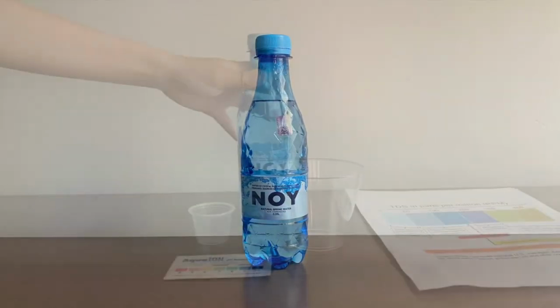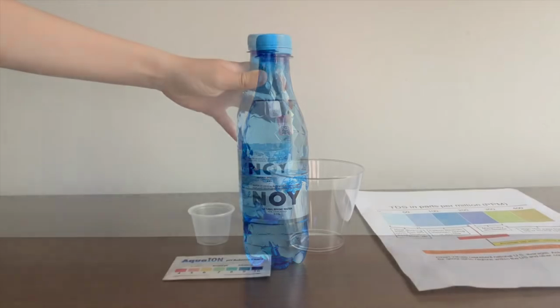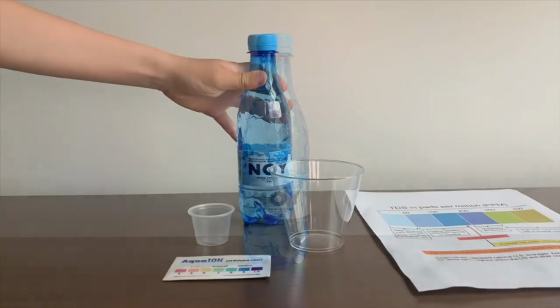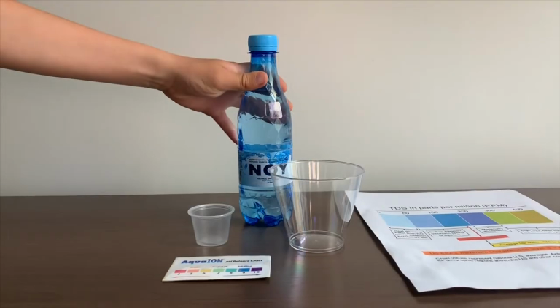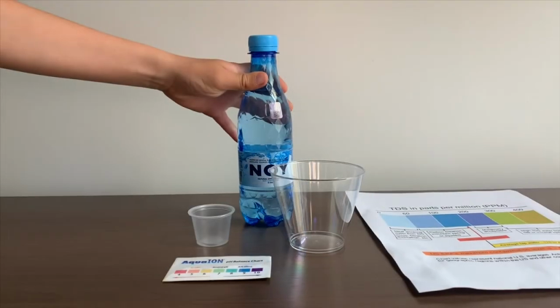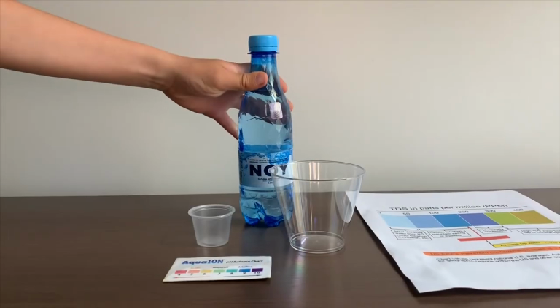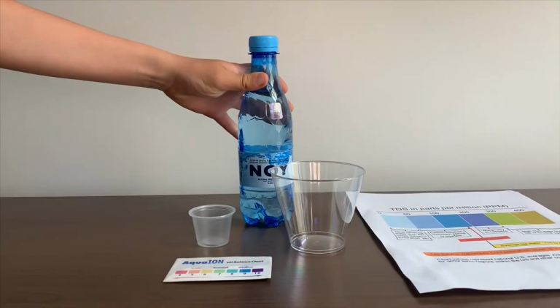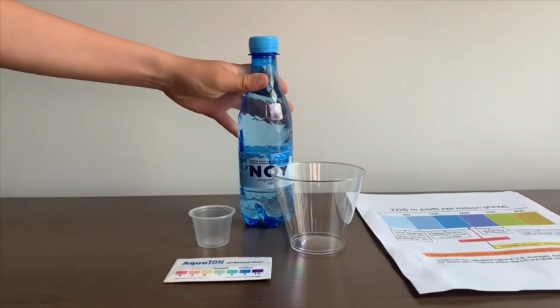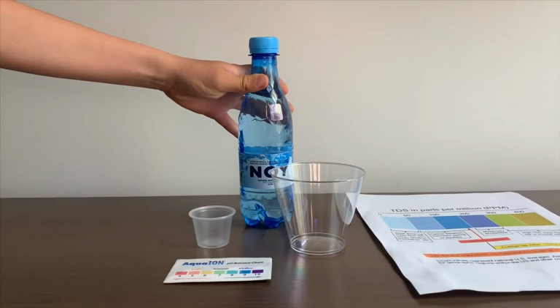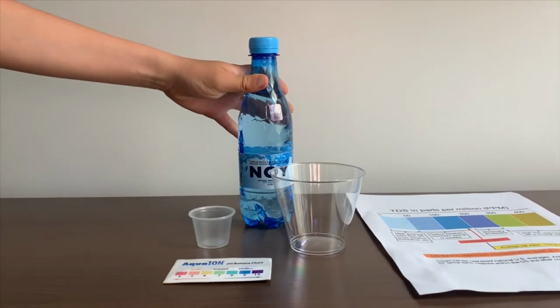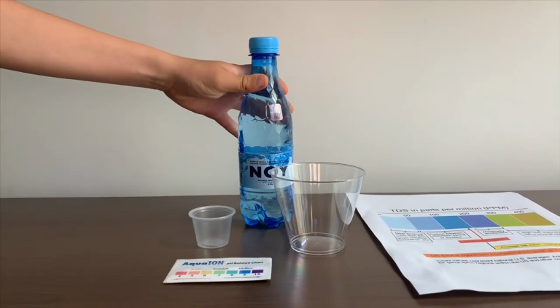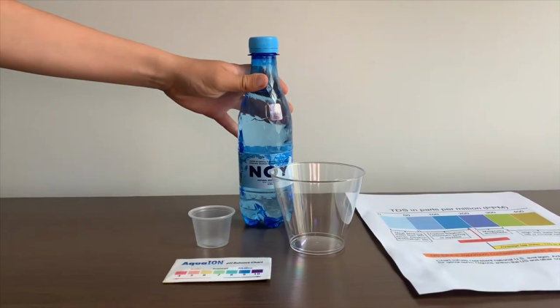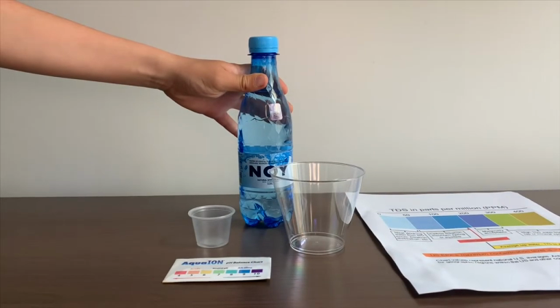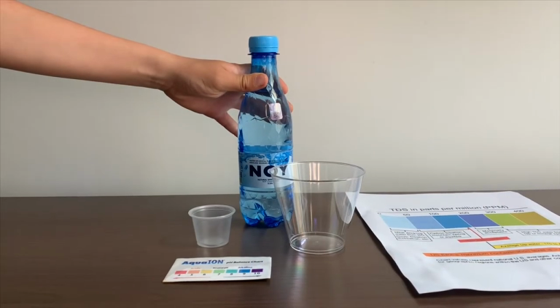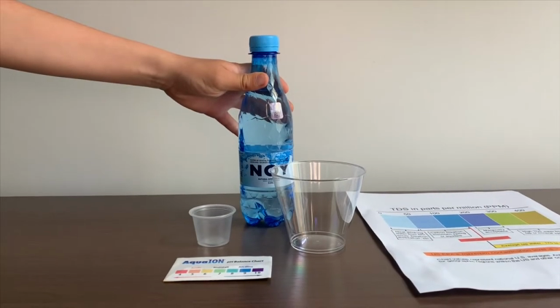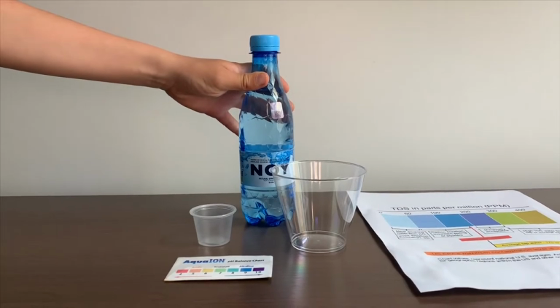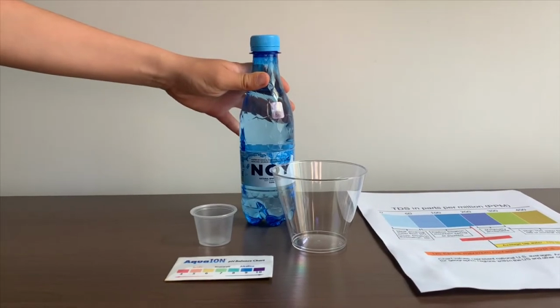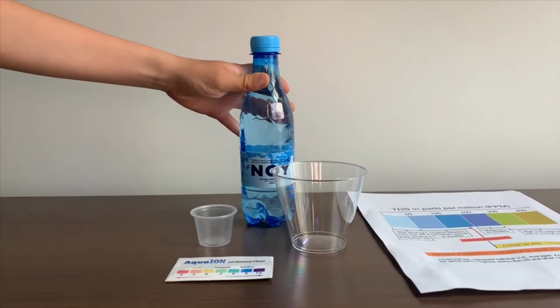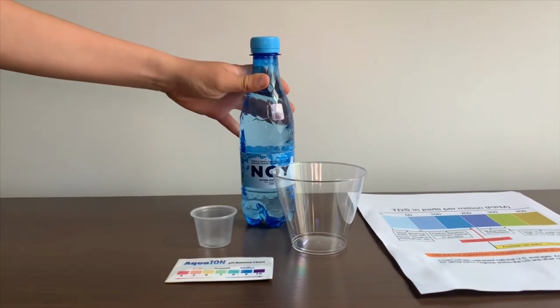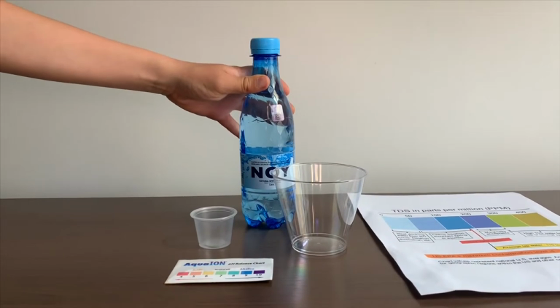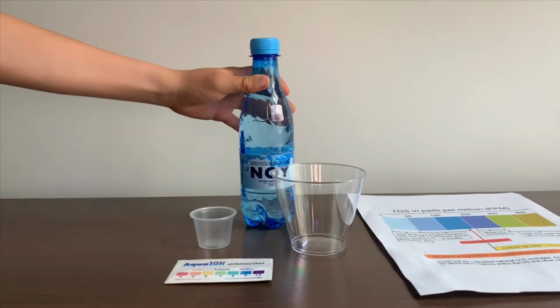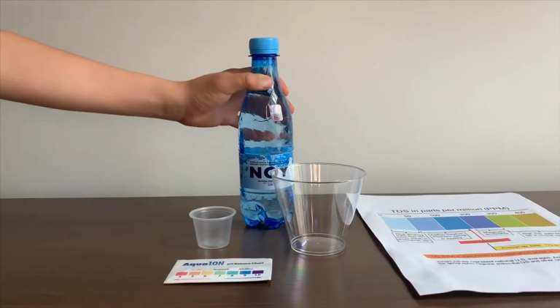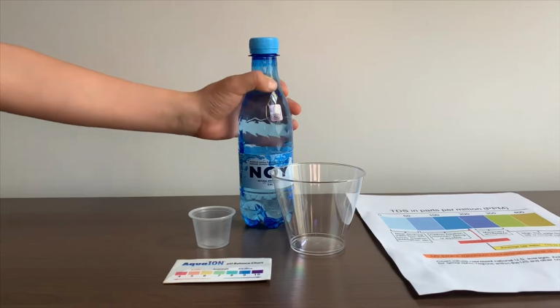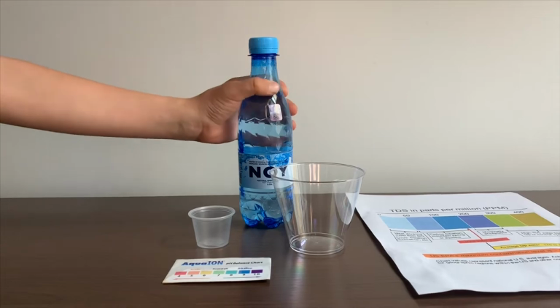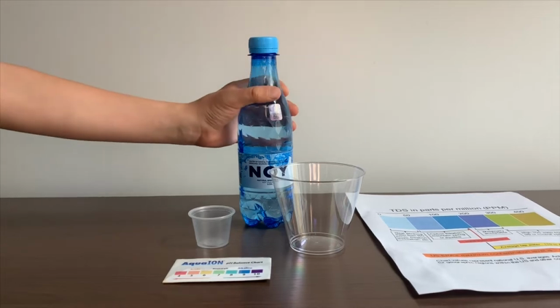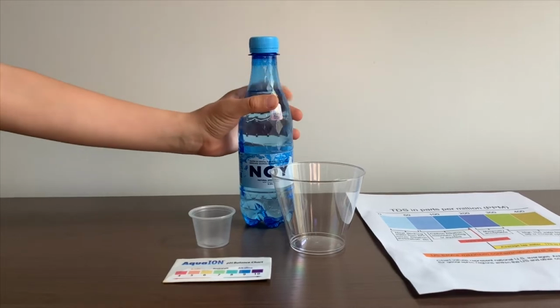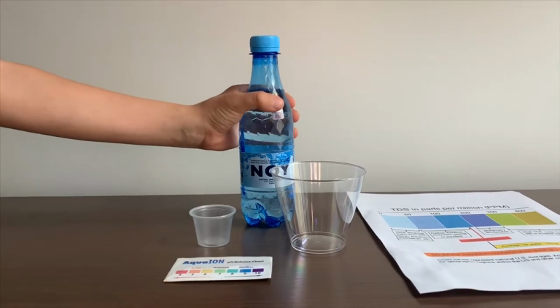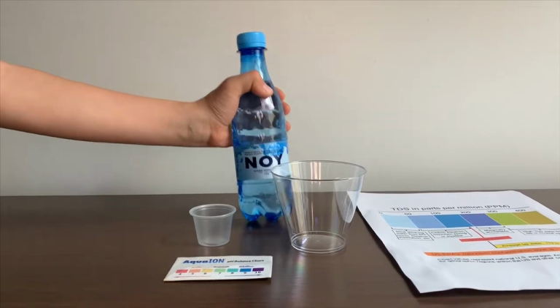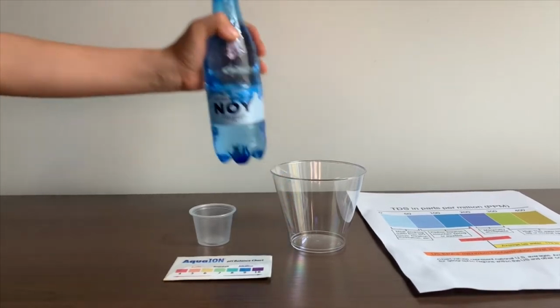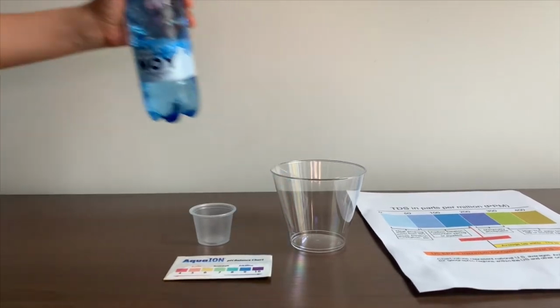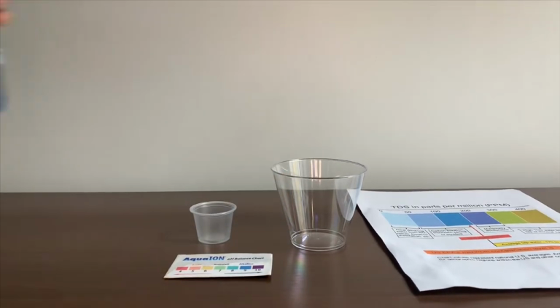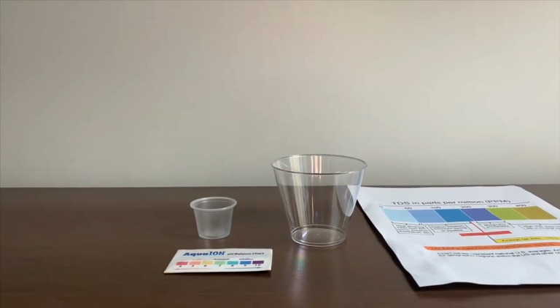This is NOI non-carbonated spring water. We got it from Armenia. Let's test the pH and TDS levels.